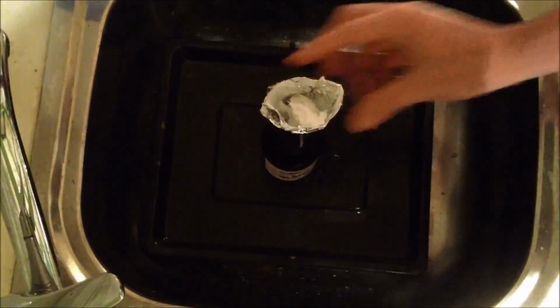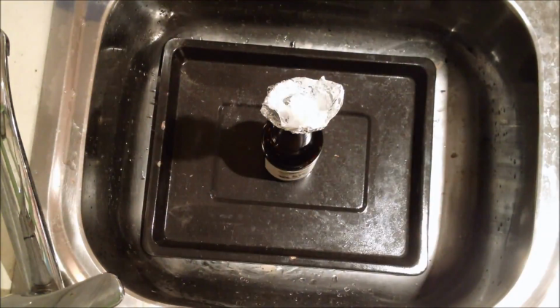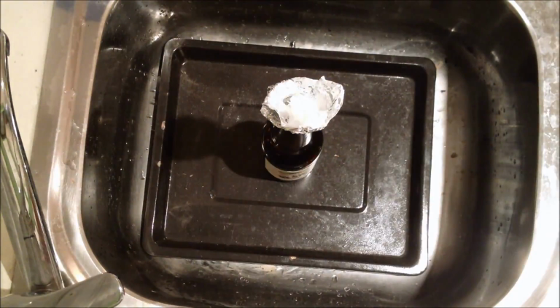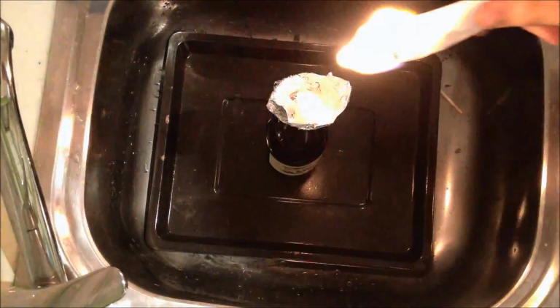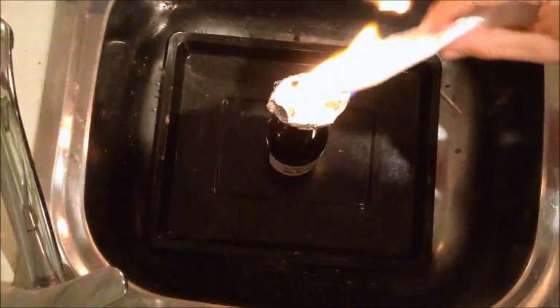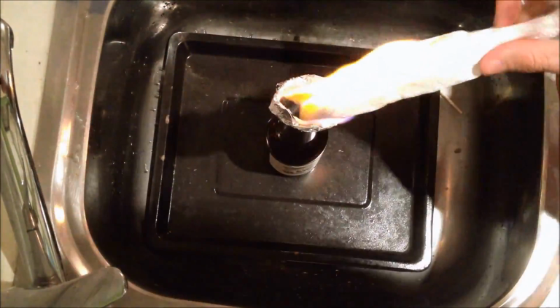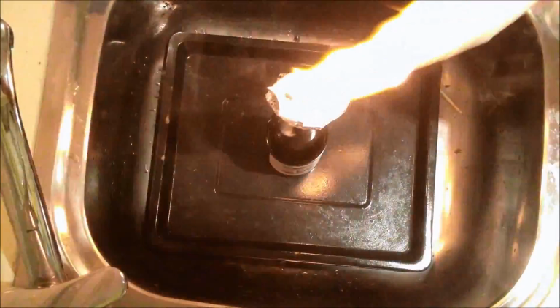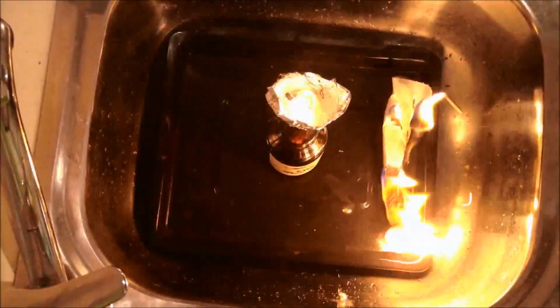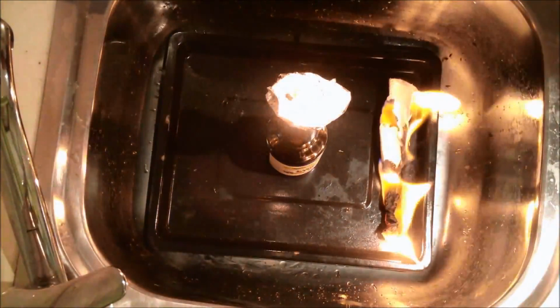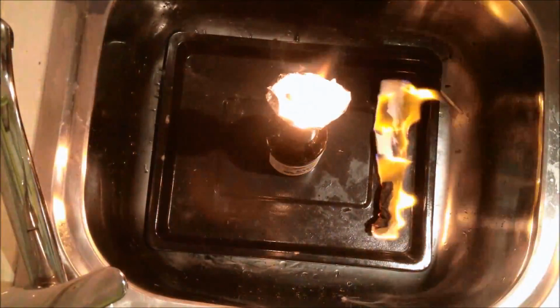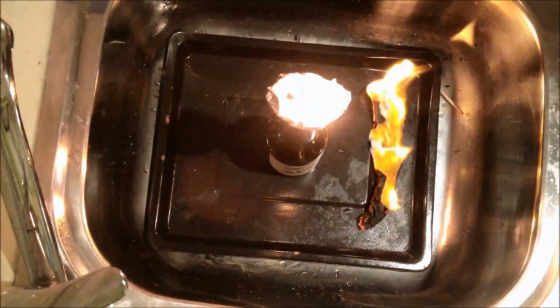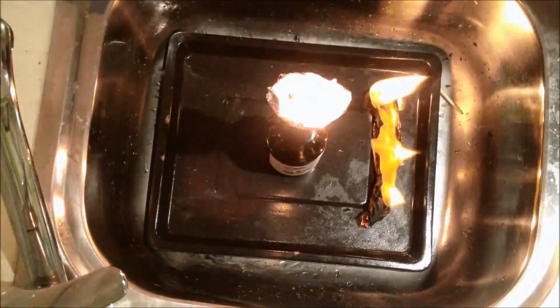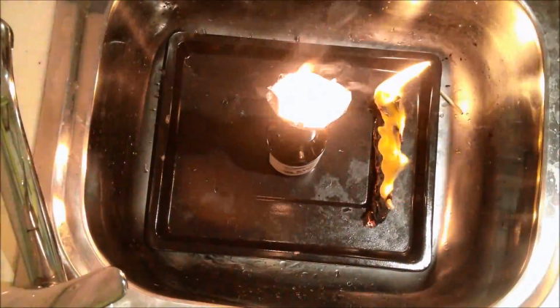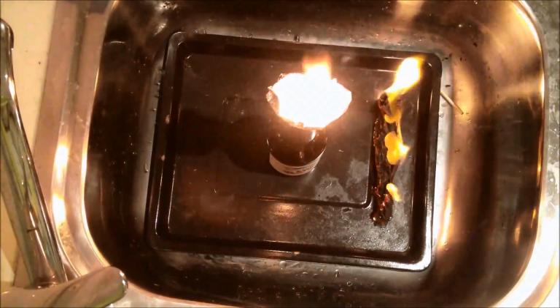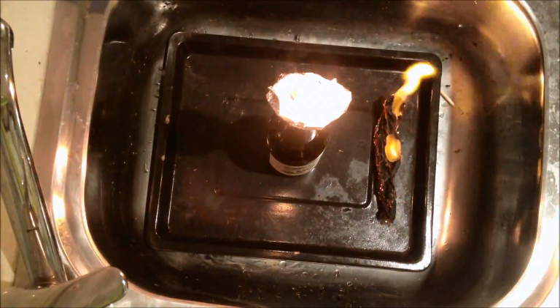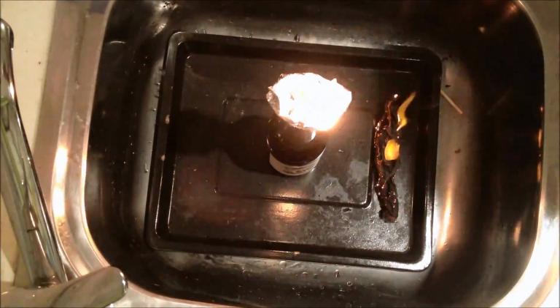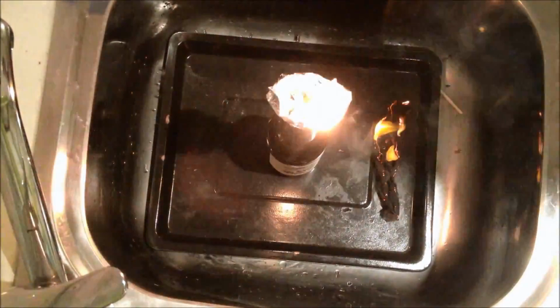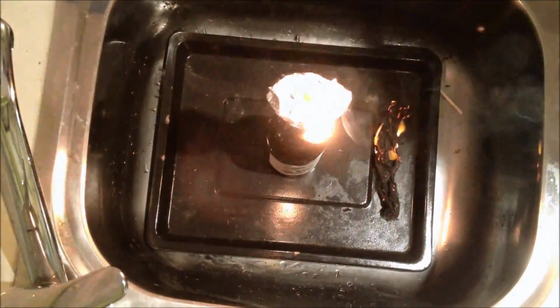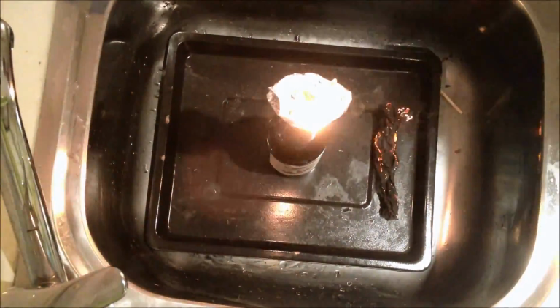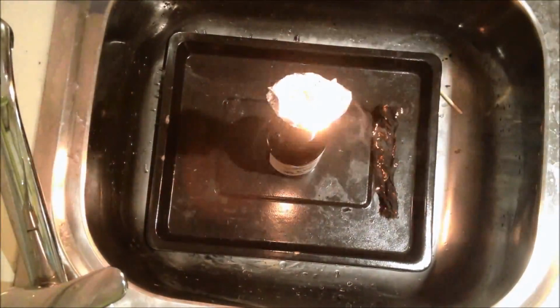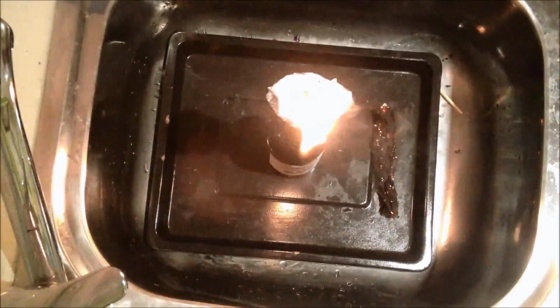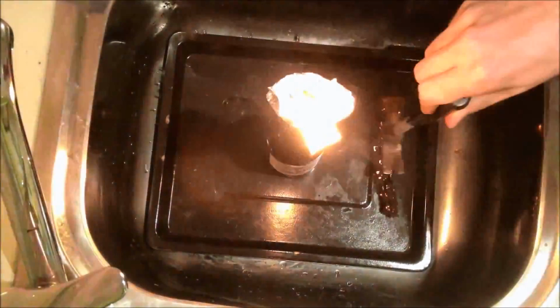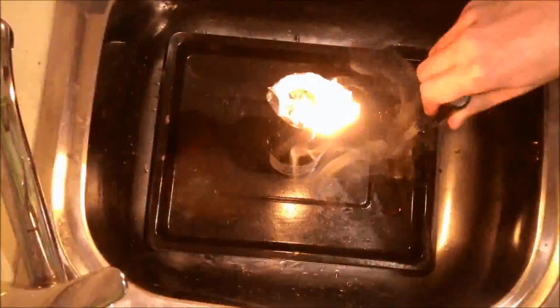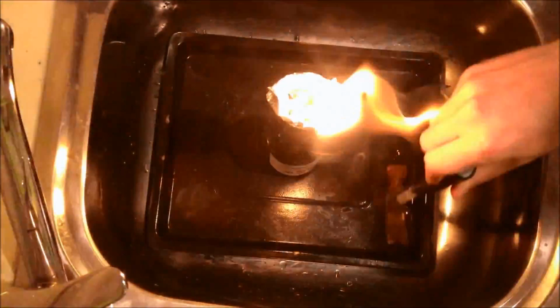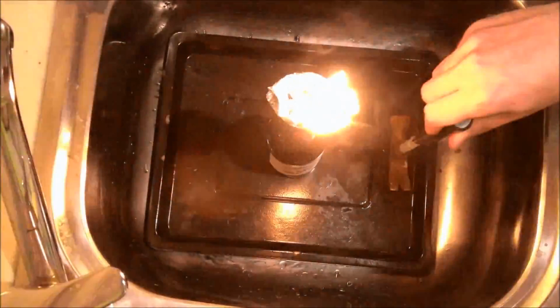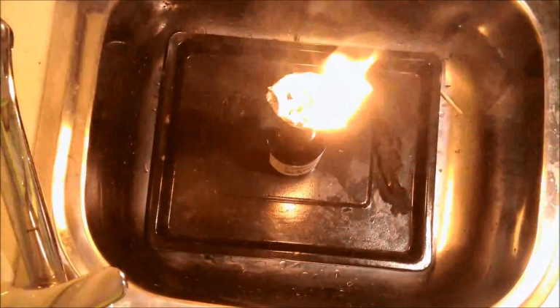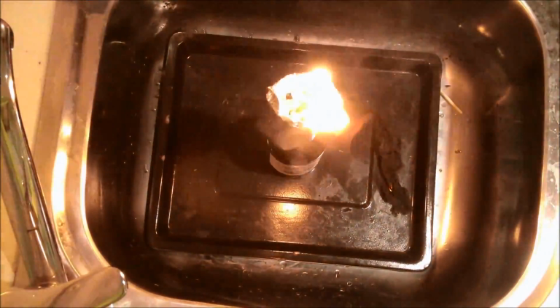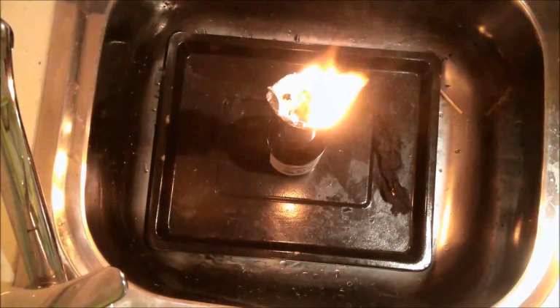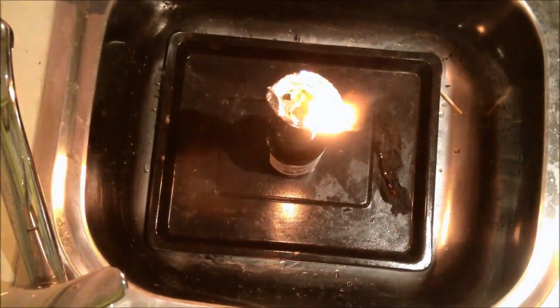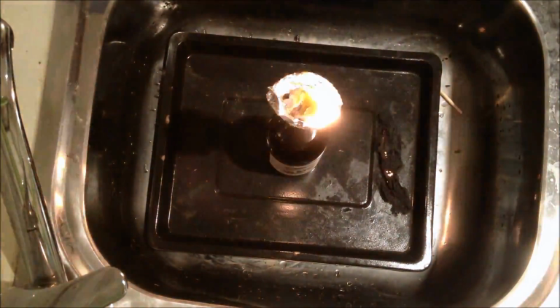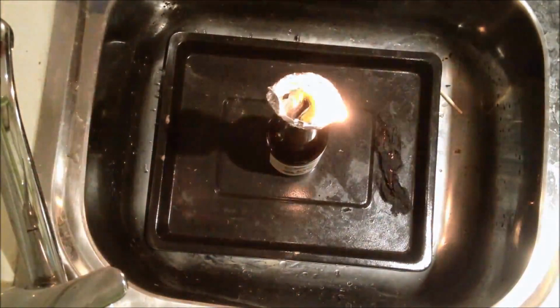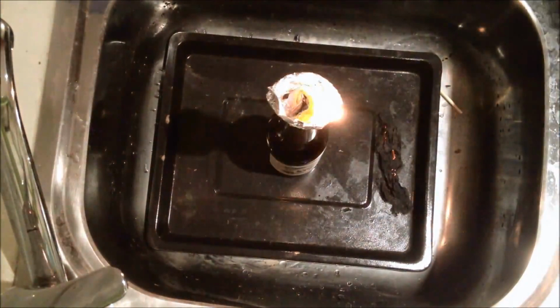To demonstrate this, I decided to make a torch using petroleum jelly as a fuel source and paper towel coated with petroleum jelly as a wick. This video has been sped up to four times normal speed for viewing purposes.